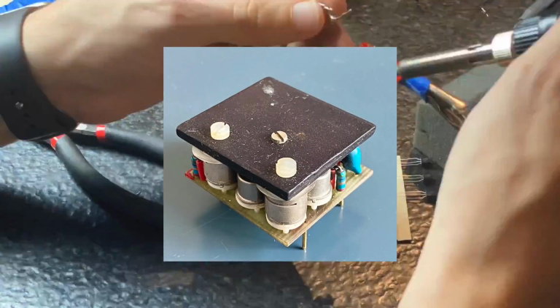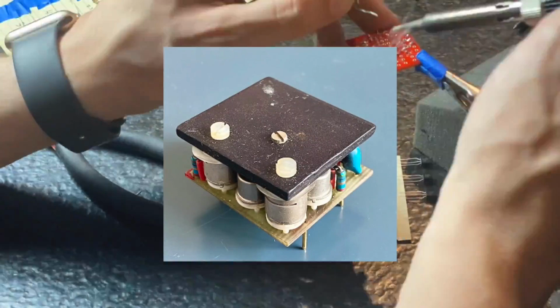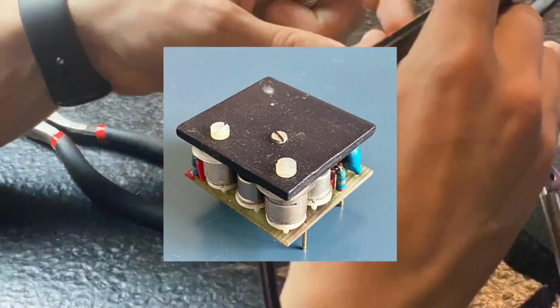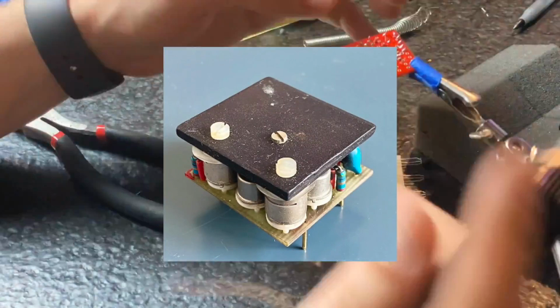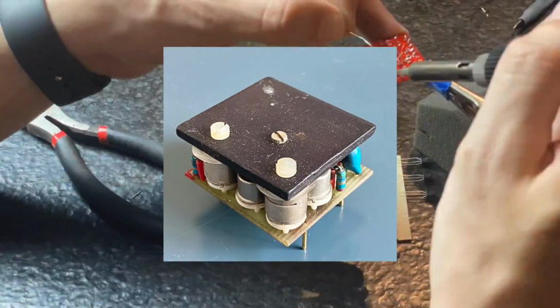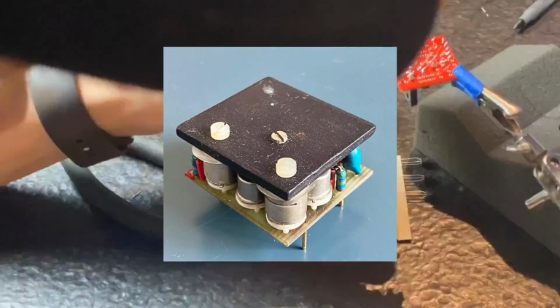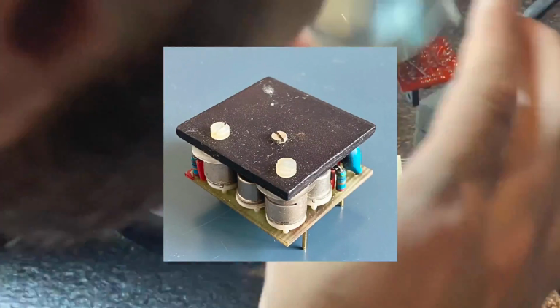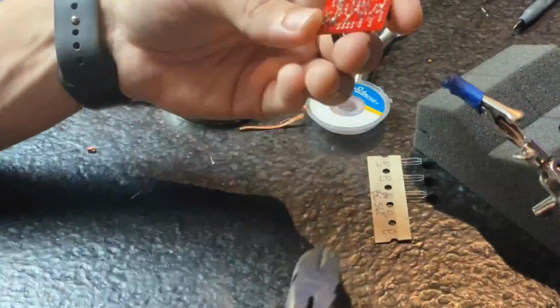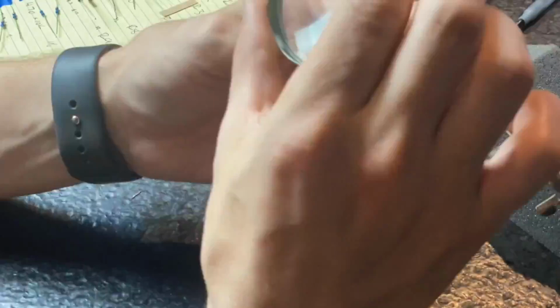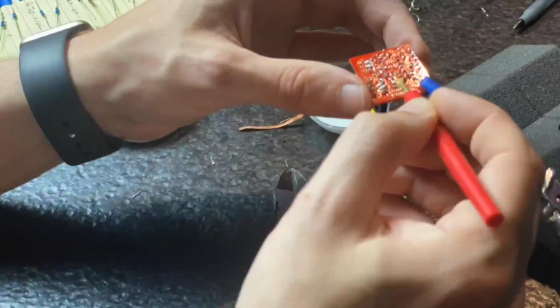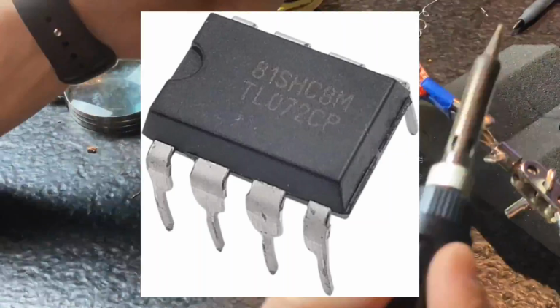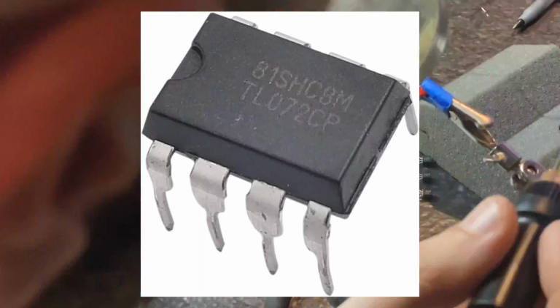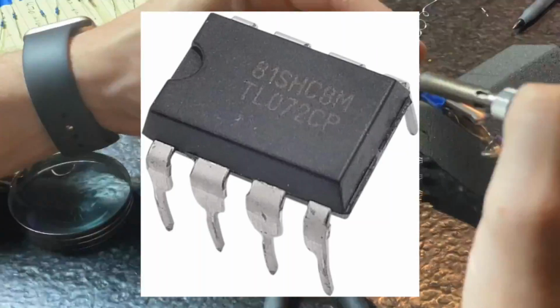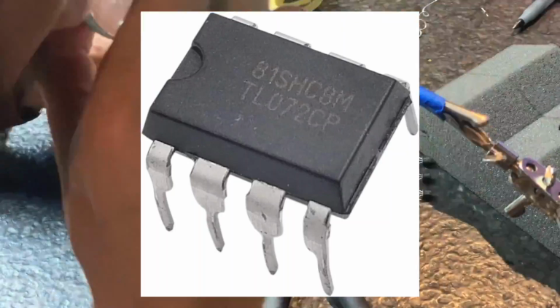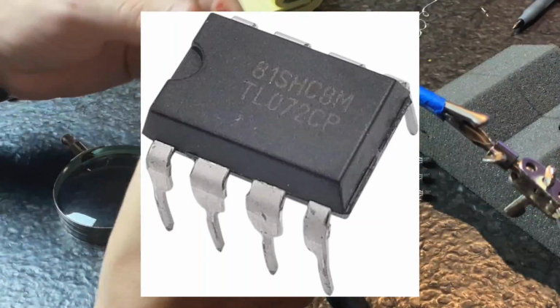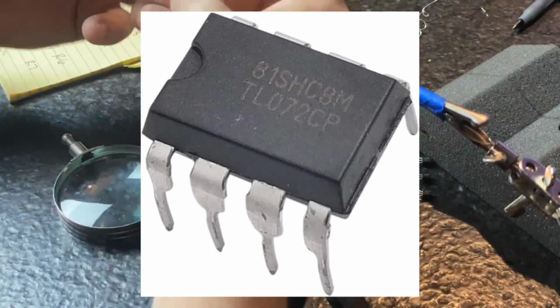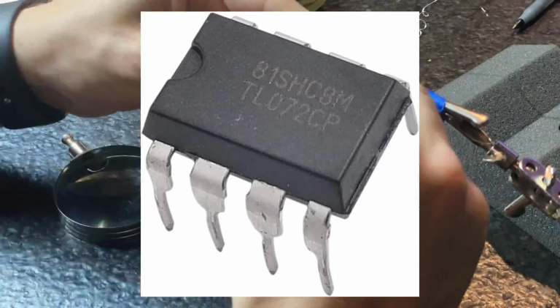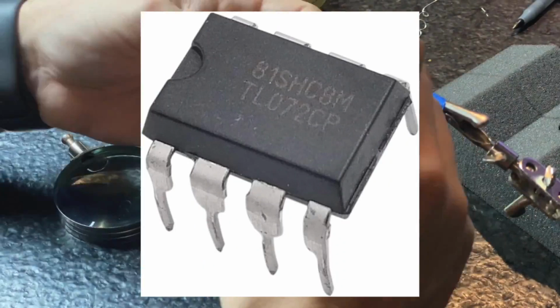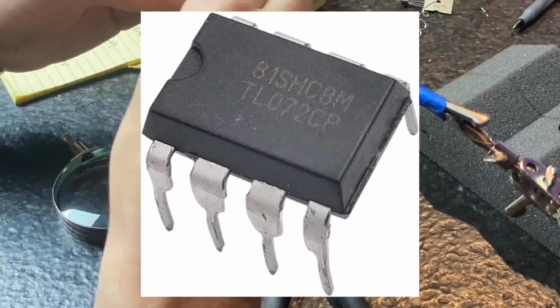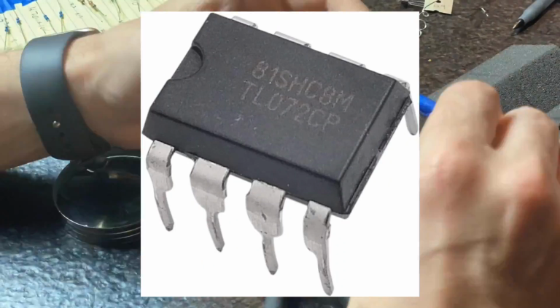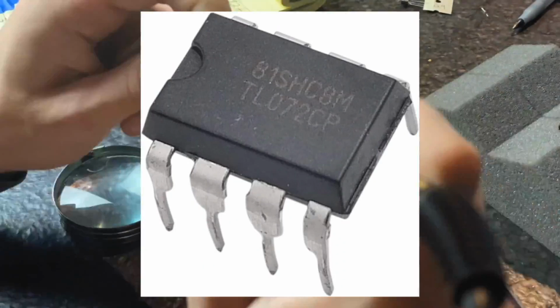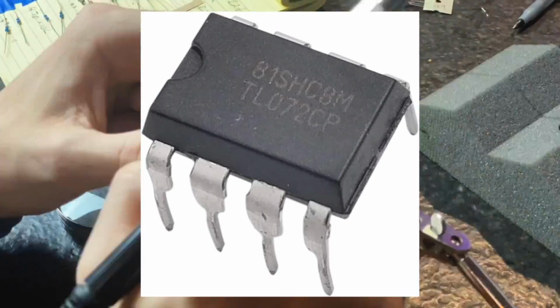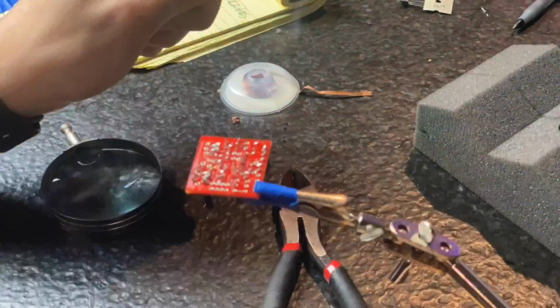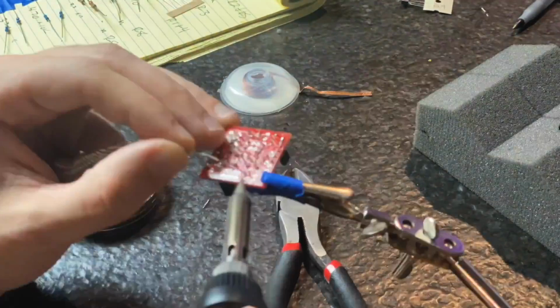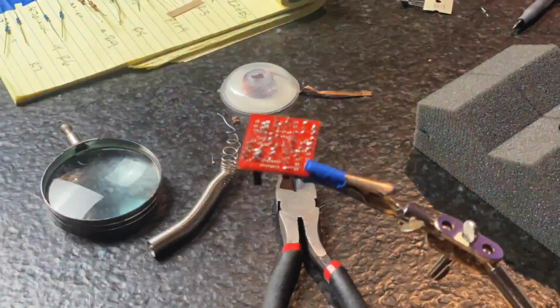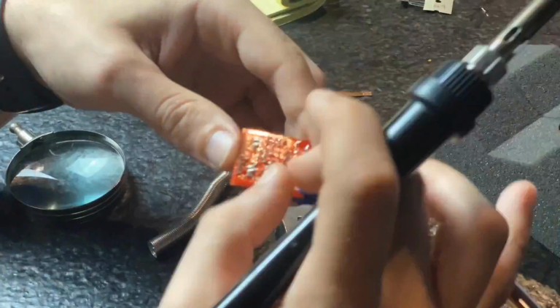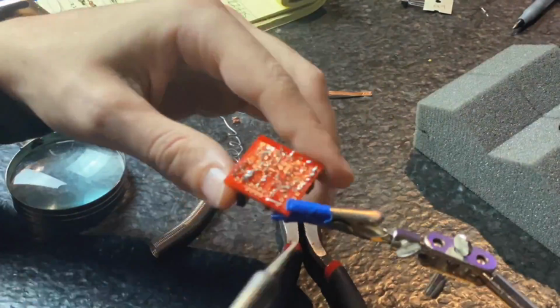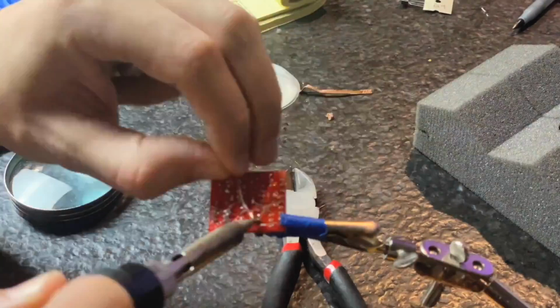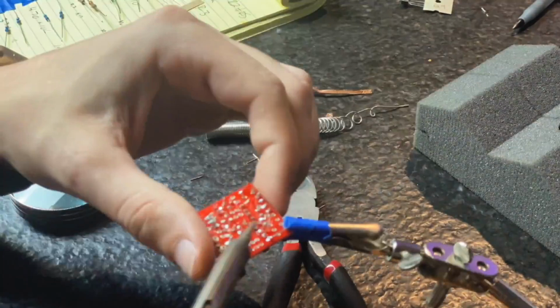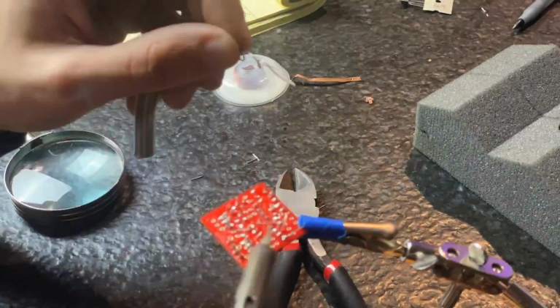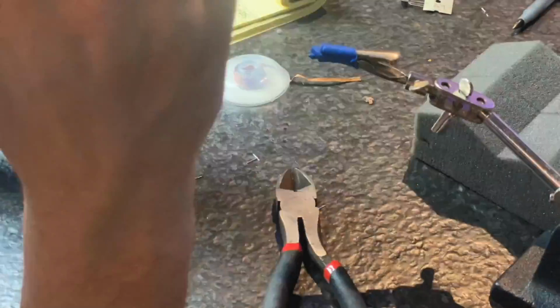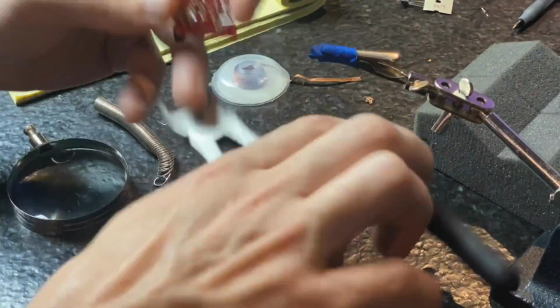Nowadays, a lot of op amps come in the format of chips. But these potted op amps were one of the early steps toward microchips in a way.